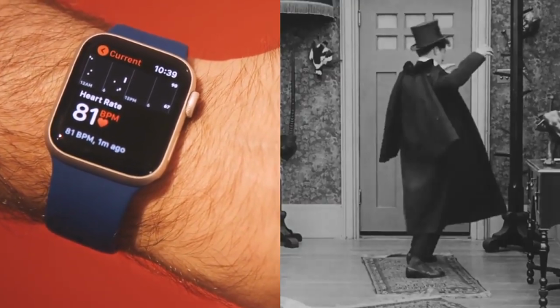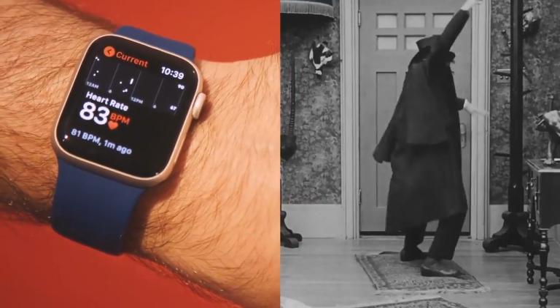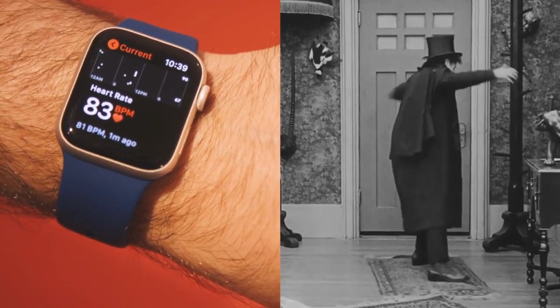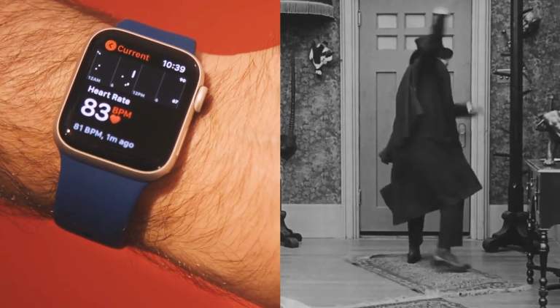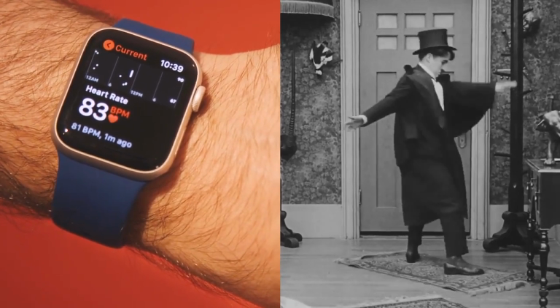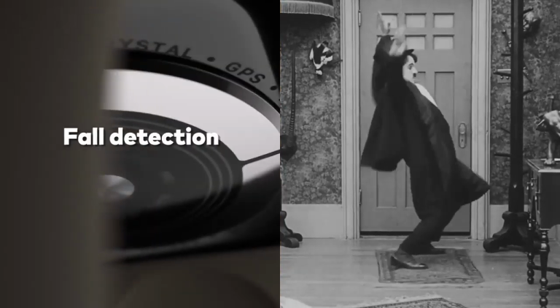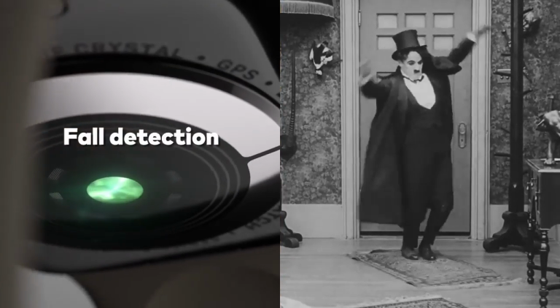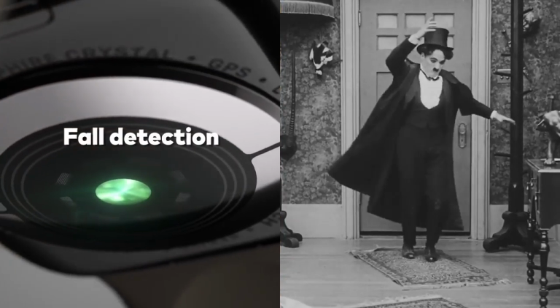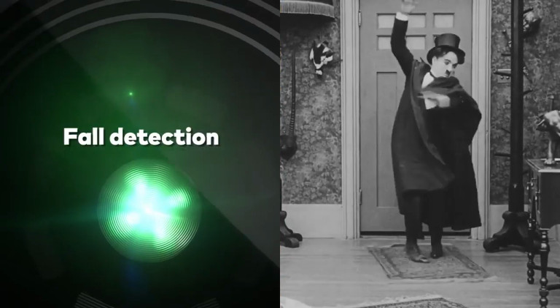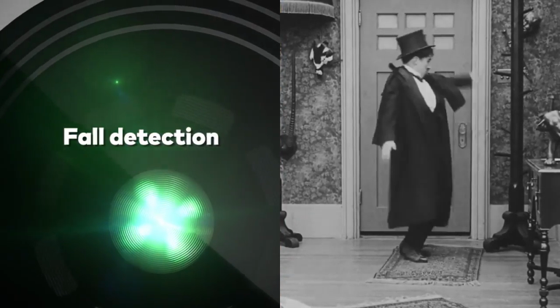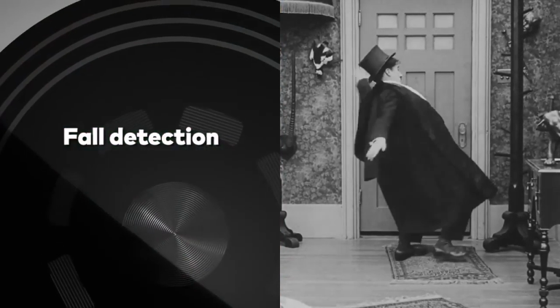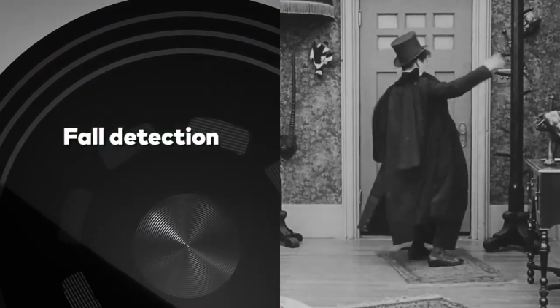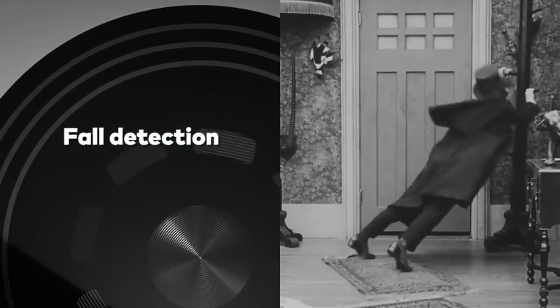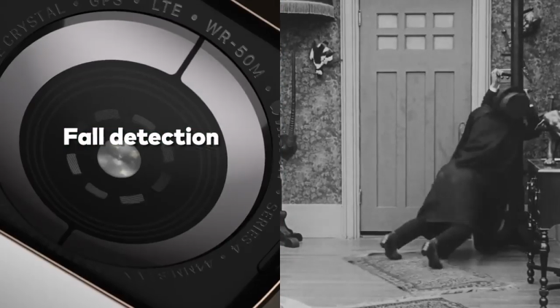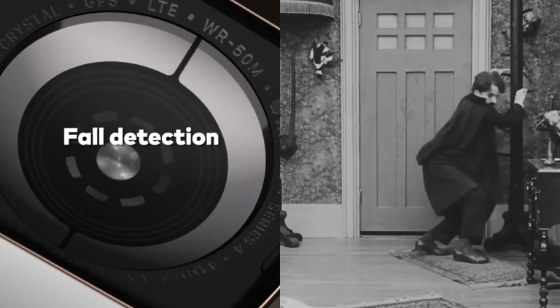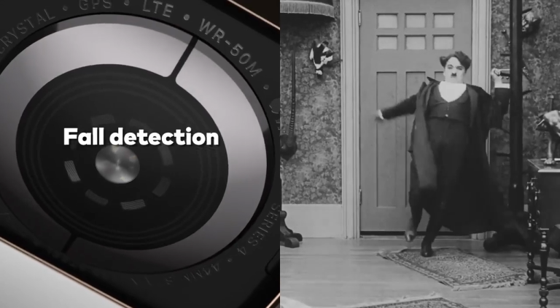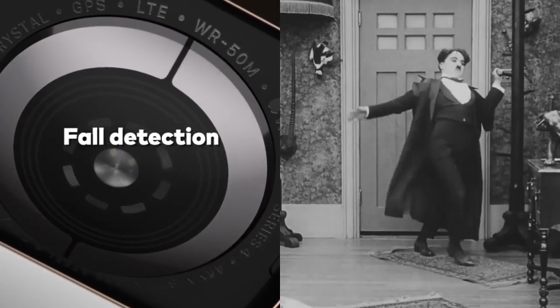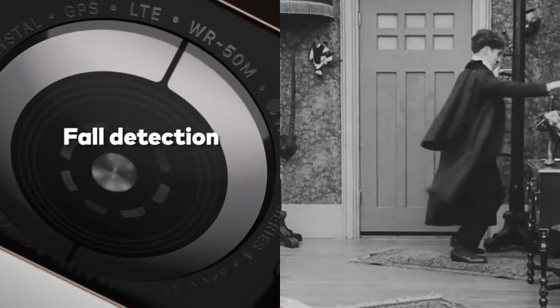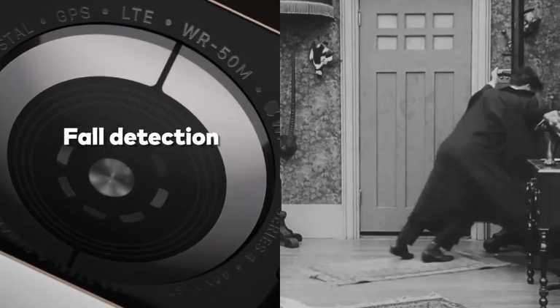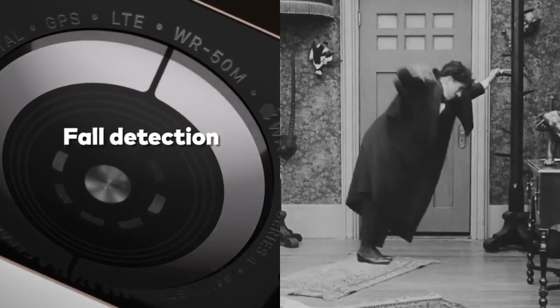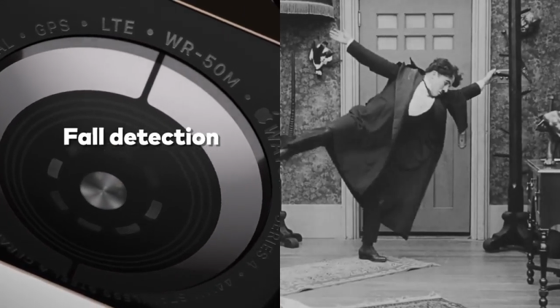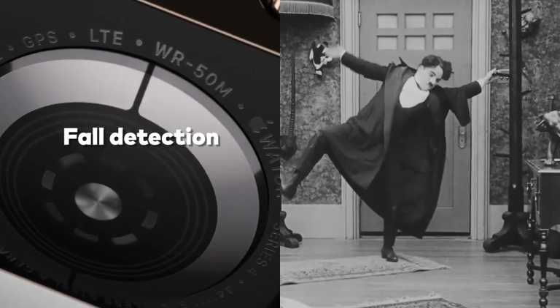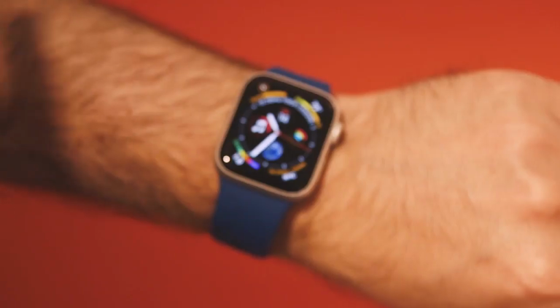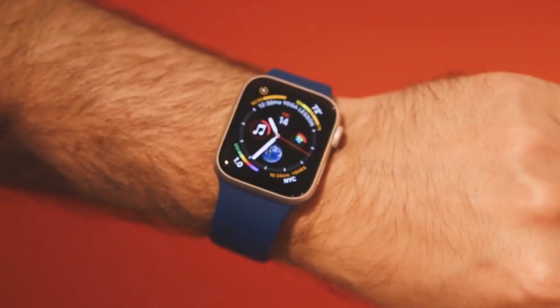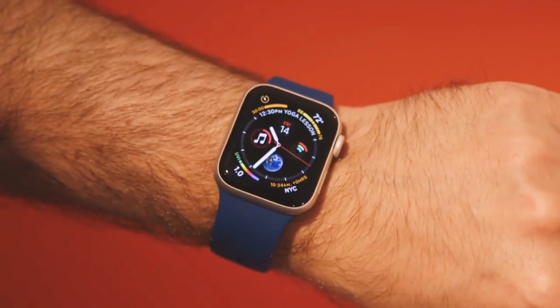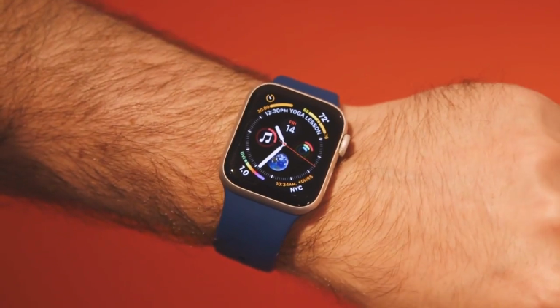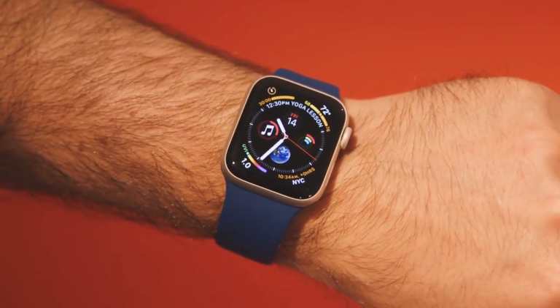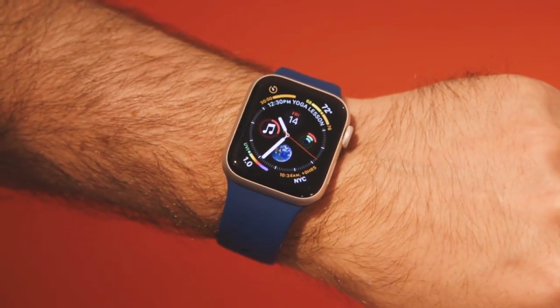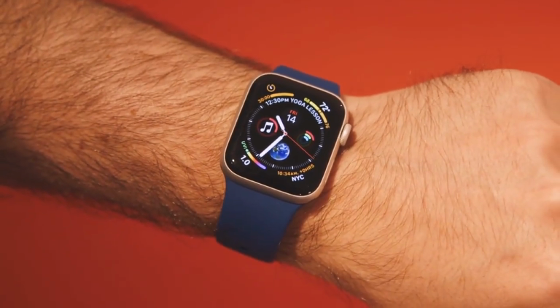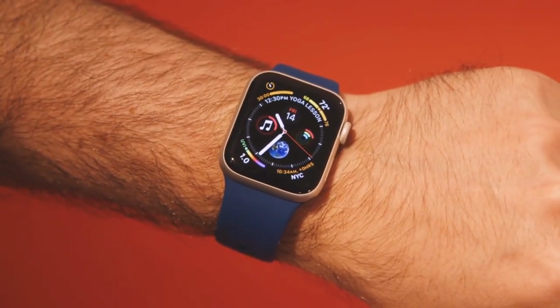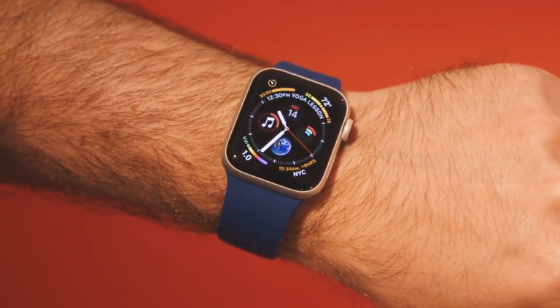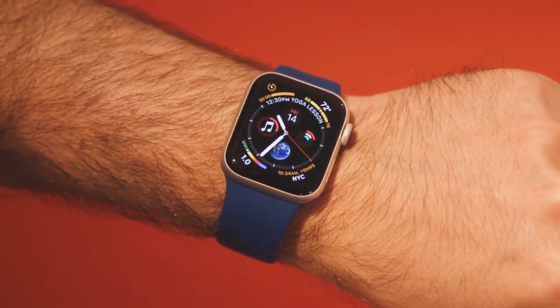And we now get fall detection. The gyroscope and accelerometer in the Series 4 watch can detect if you hit the ground, ask if you're okay, and call for help if you need it. The timepieces also have new faces.